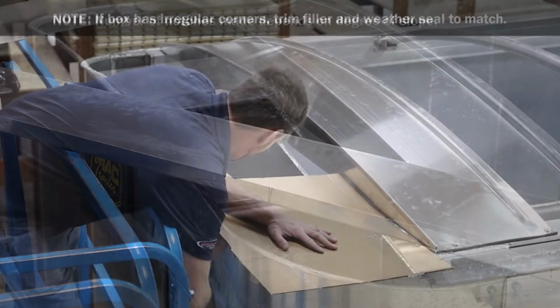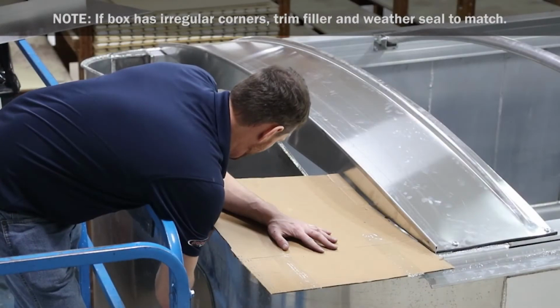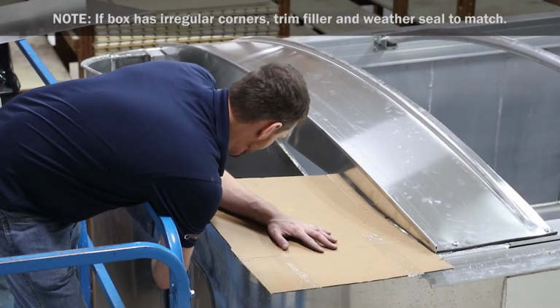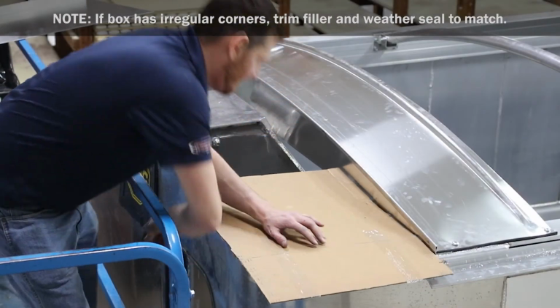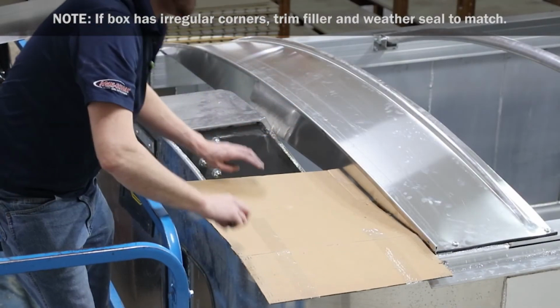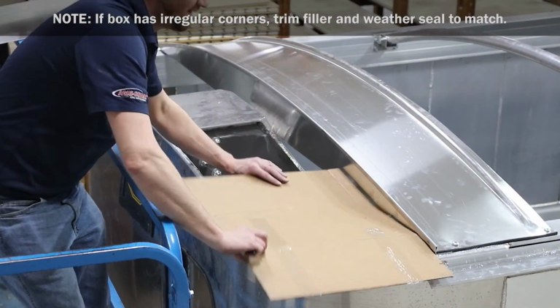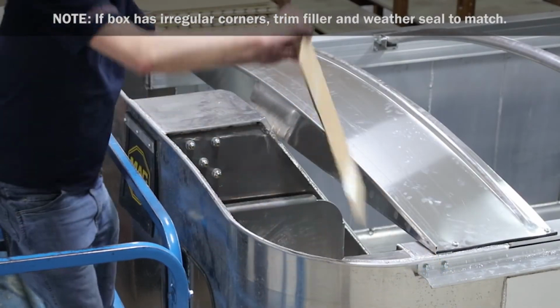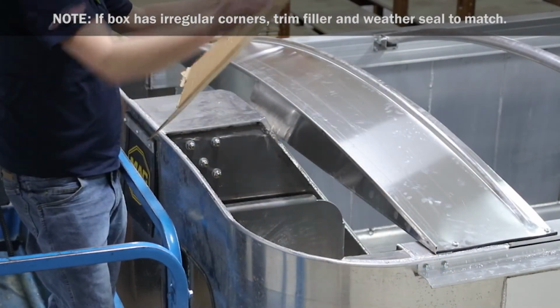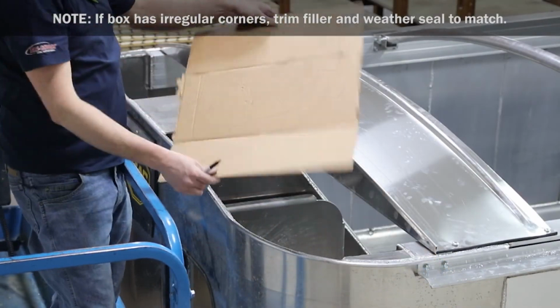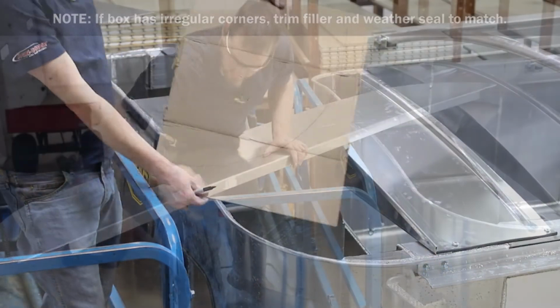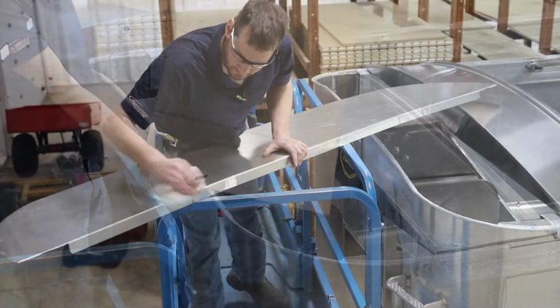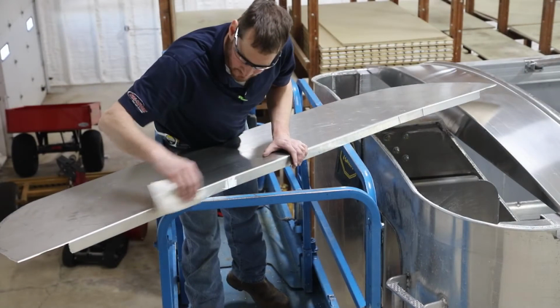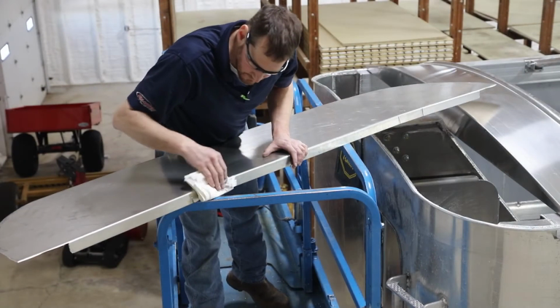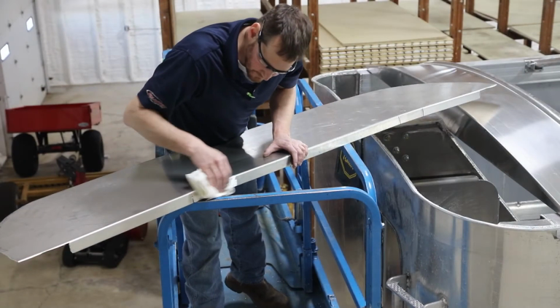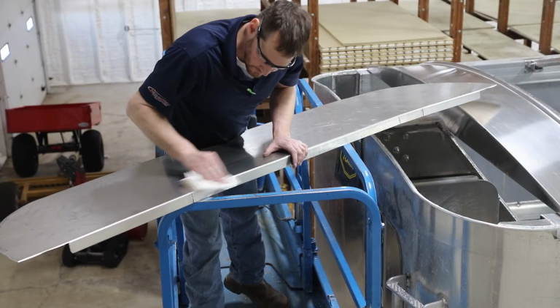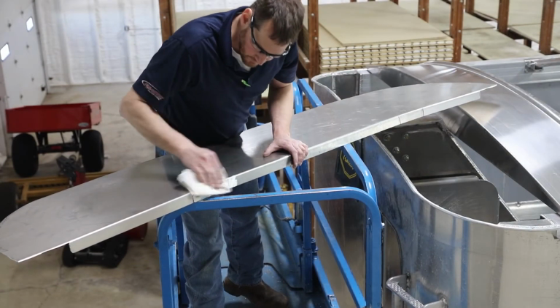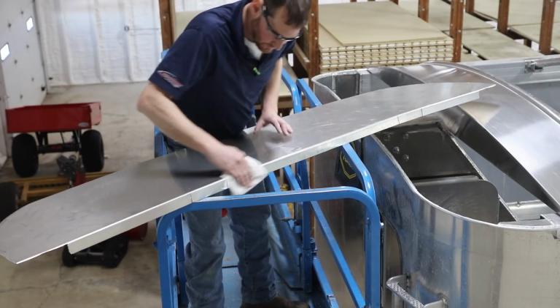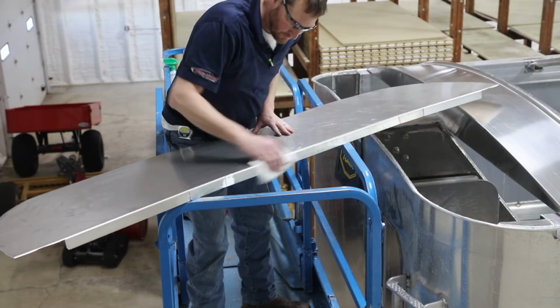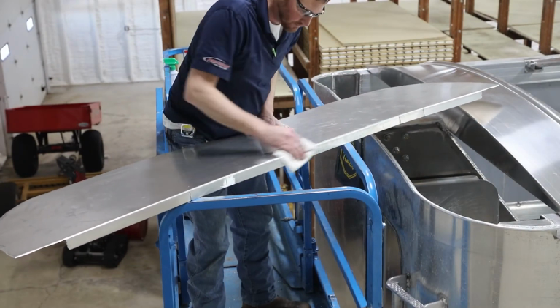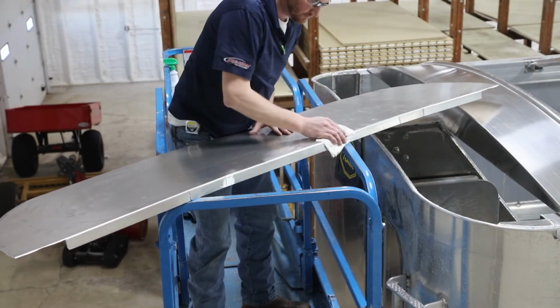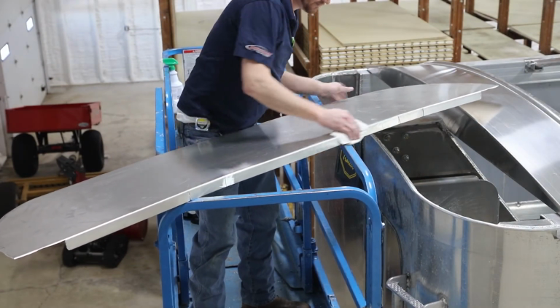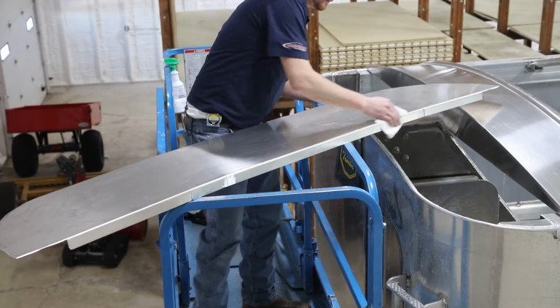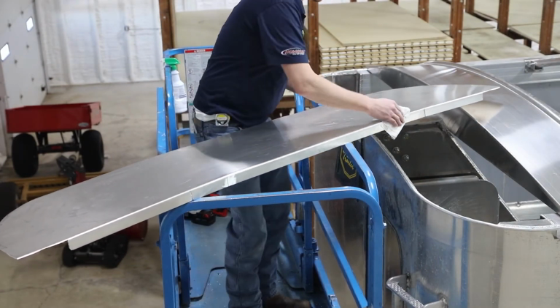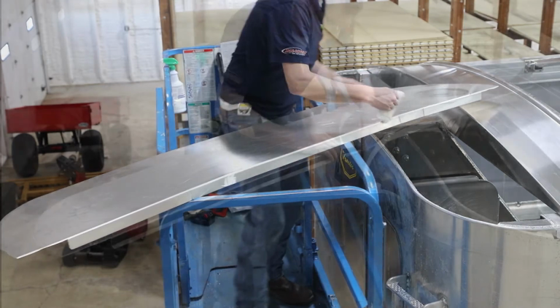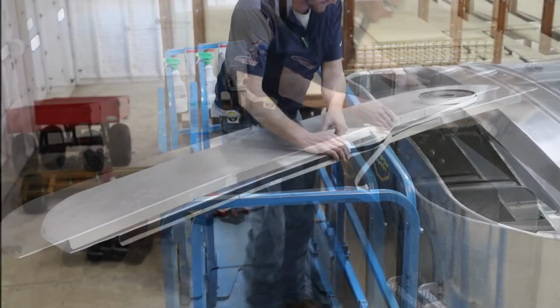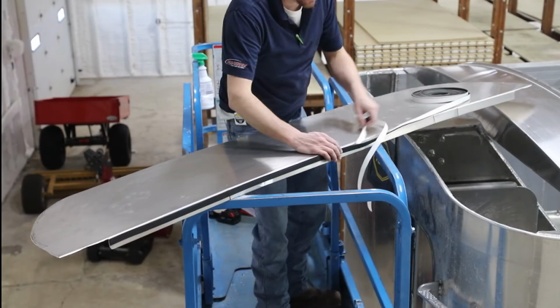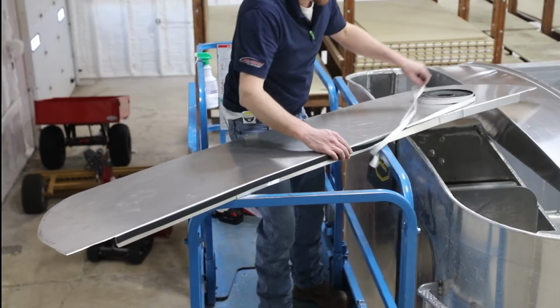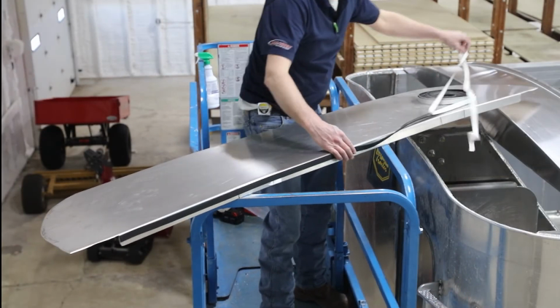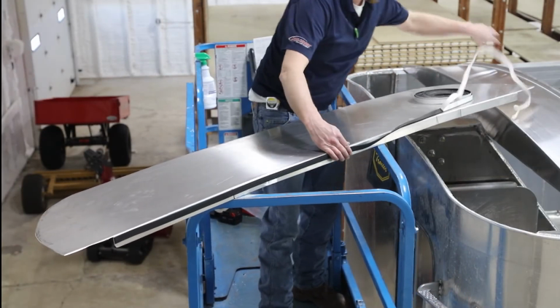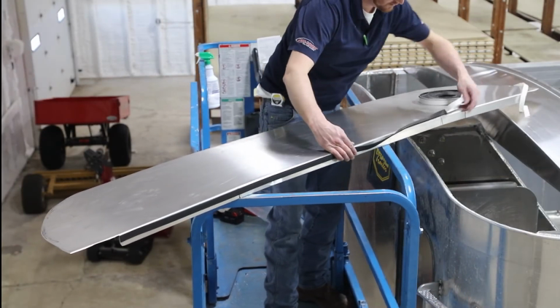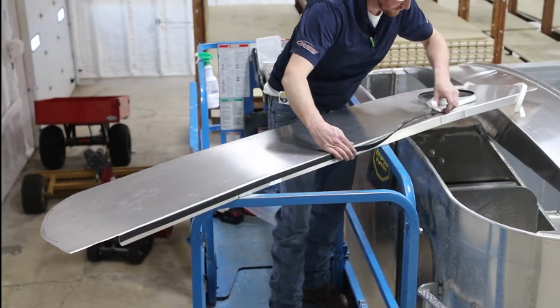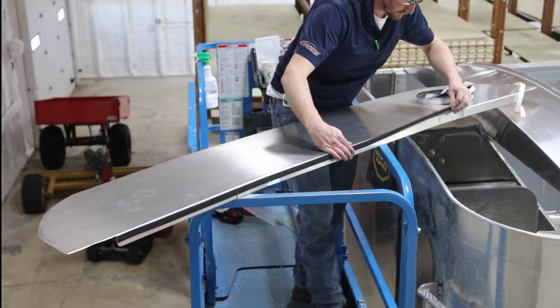Use cardboard to trace the outline of the box for ease of trimming. Clean the vertical lip and perimeter of the filler with alcohol. Then test fit the weather seal and filler. Peel the protective backing and adhere the weather seal to the cleaned area.